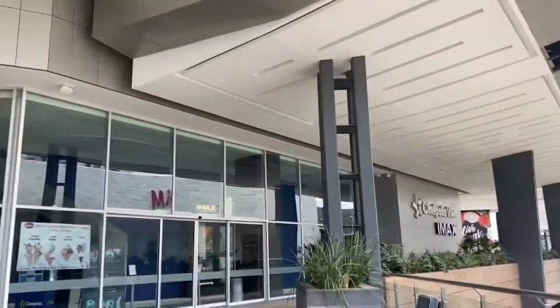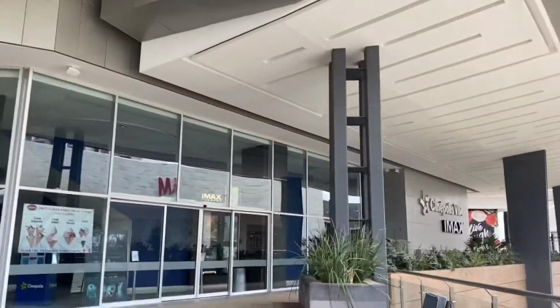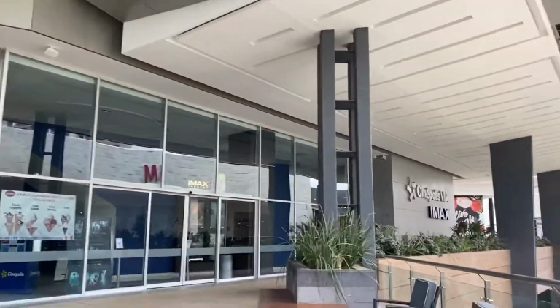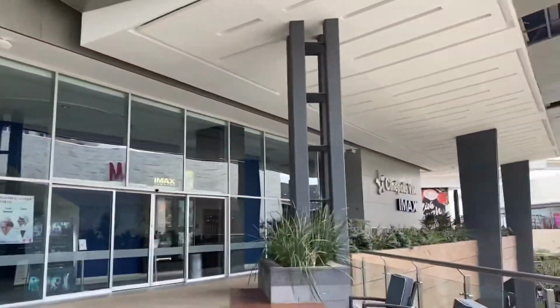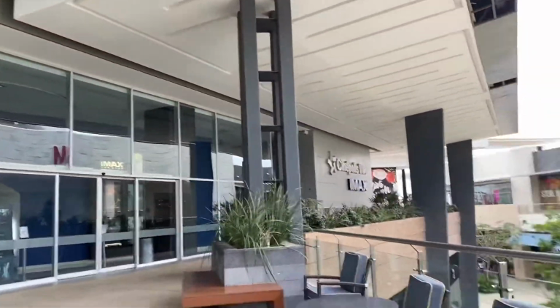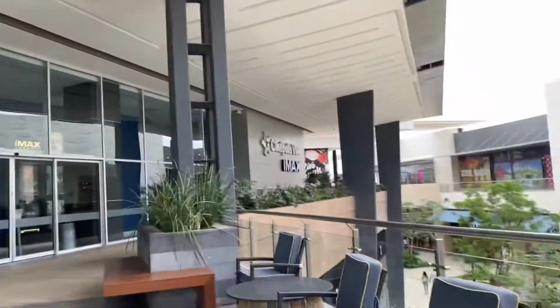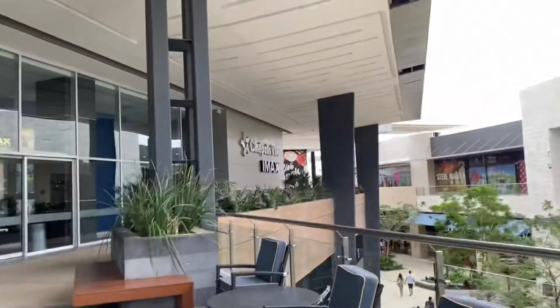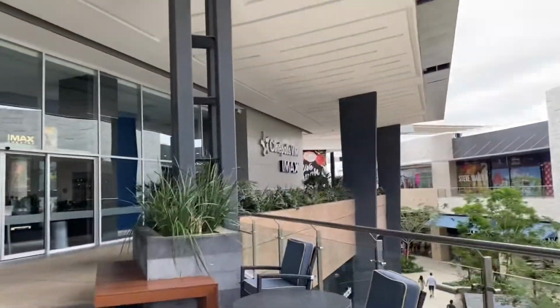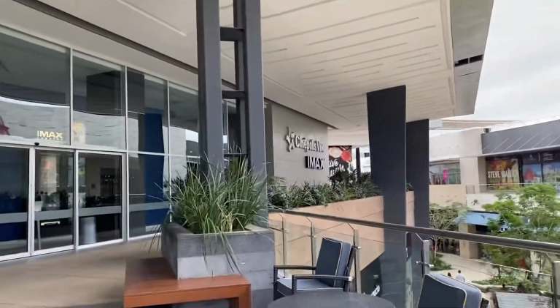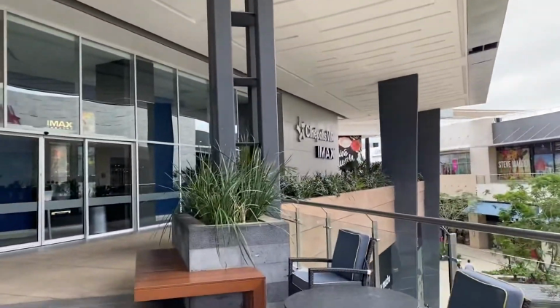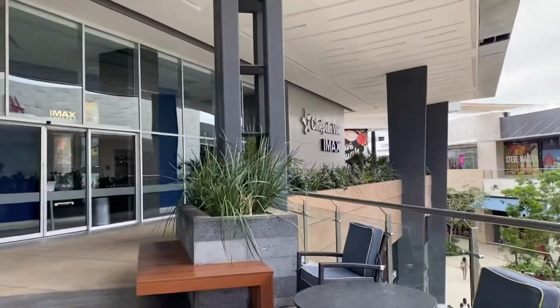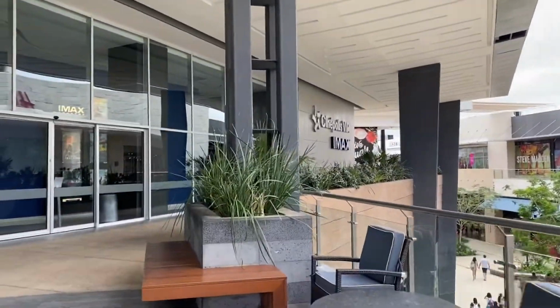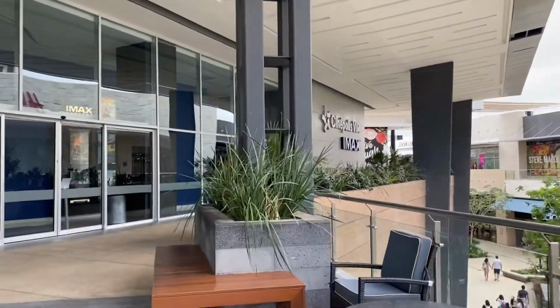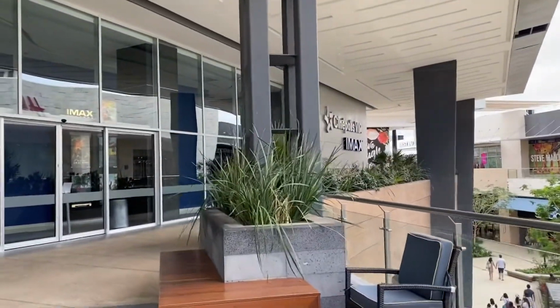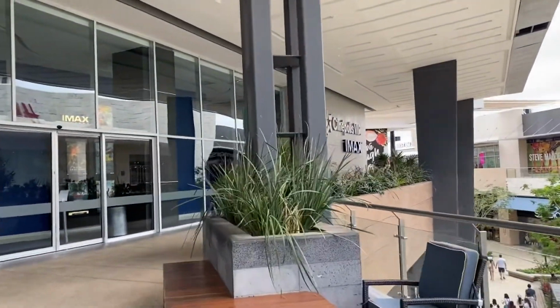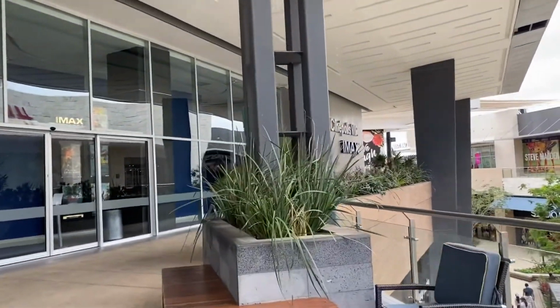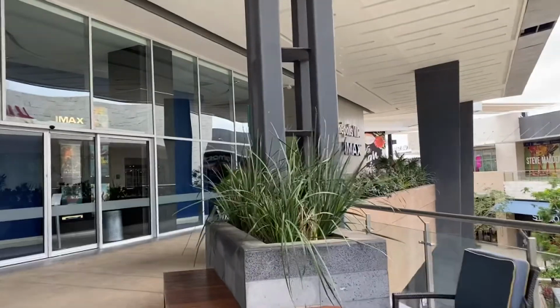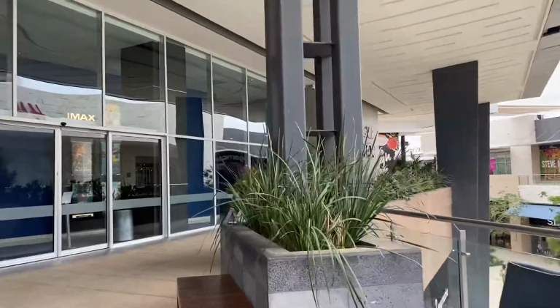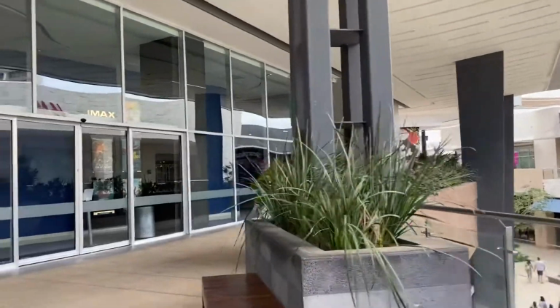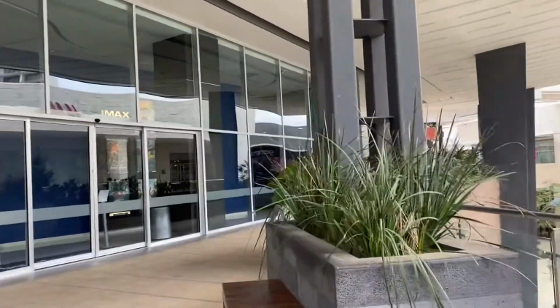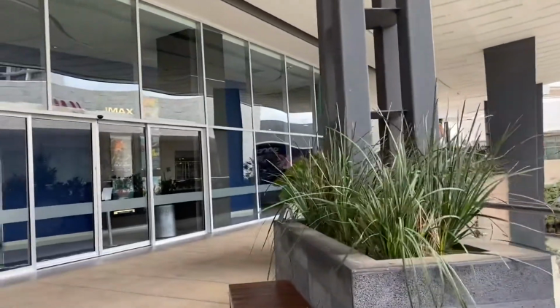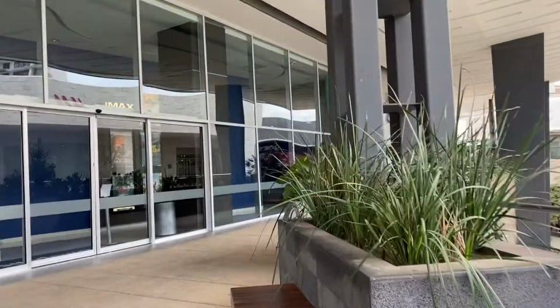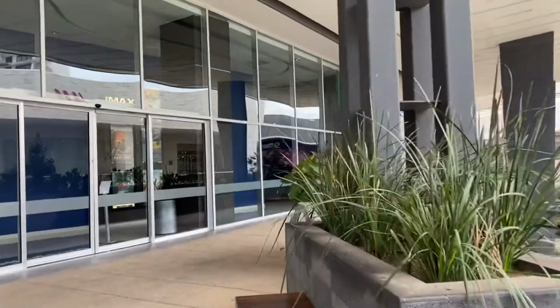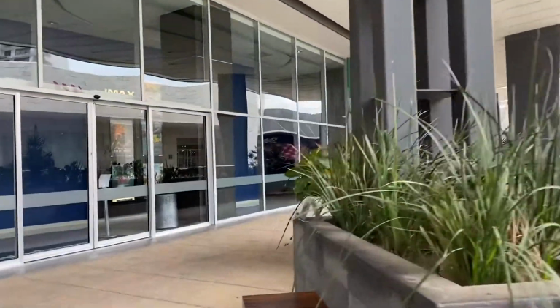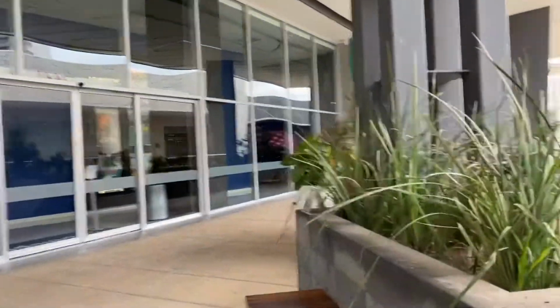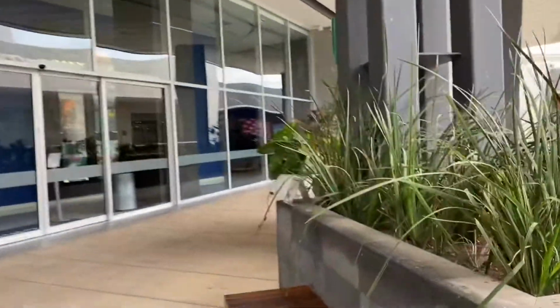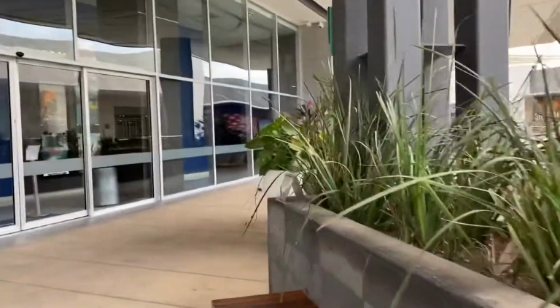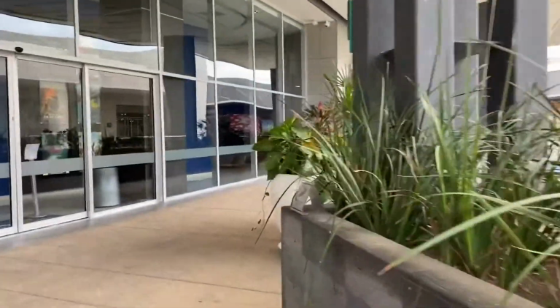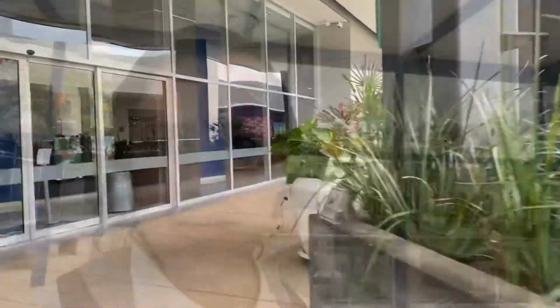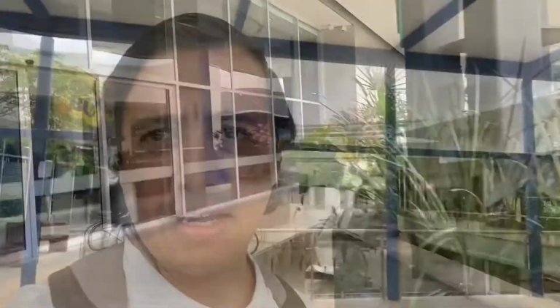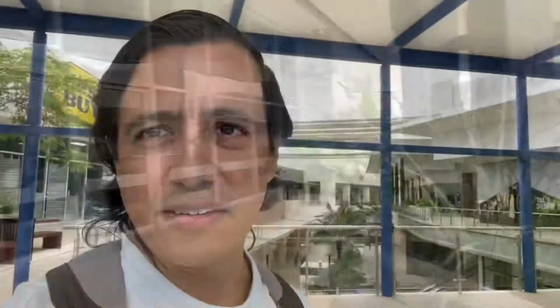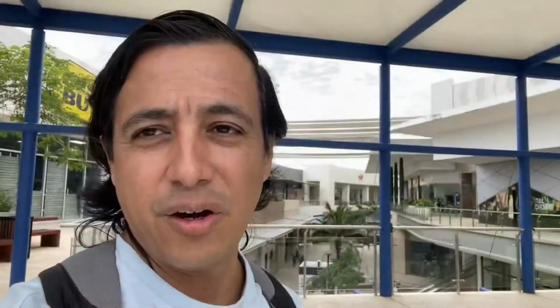There's also a Cinepolis, which is a really cool movie theater with an IMAX in it. Man, this is actually a really cool unexpected find here in Puerto Cancun.